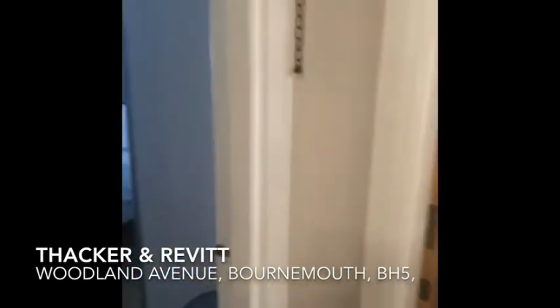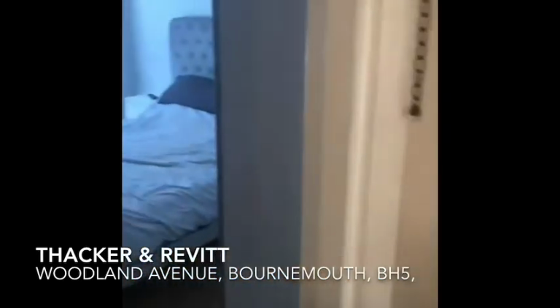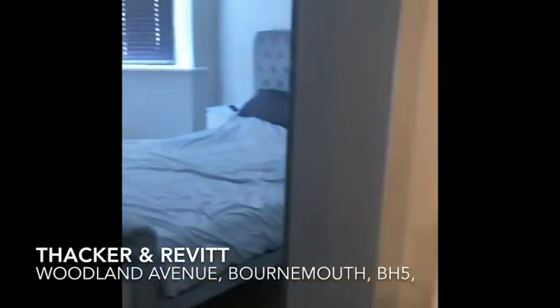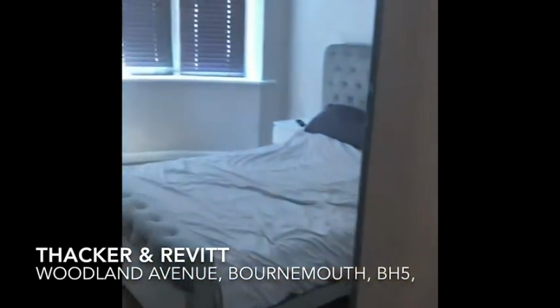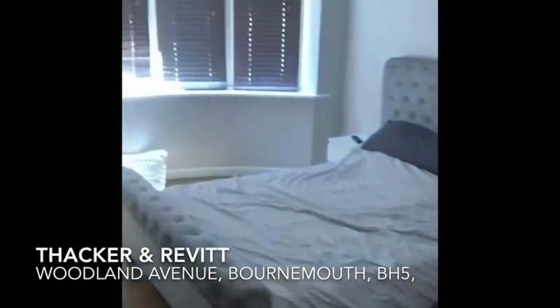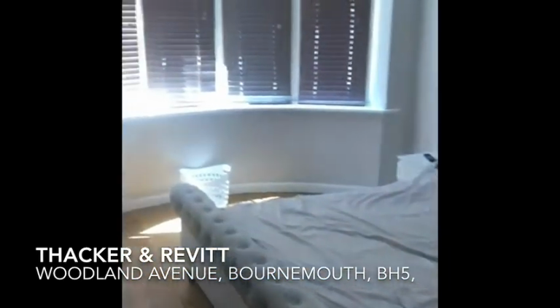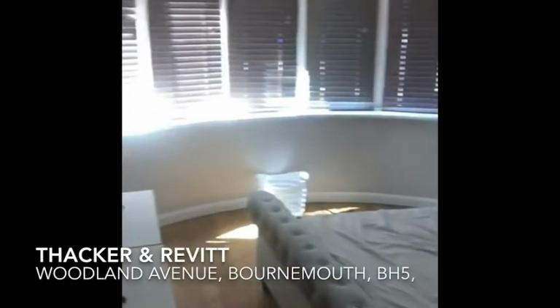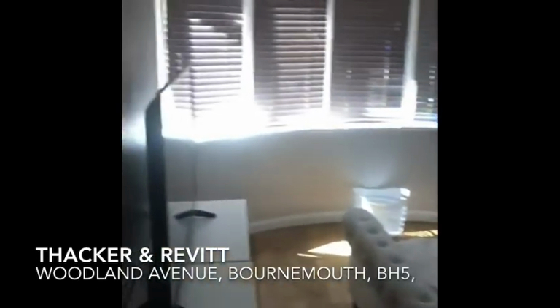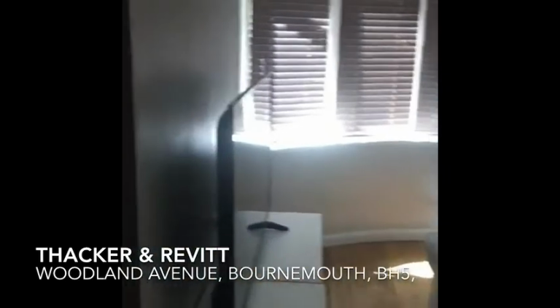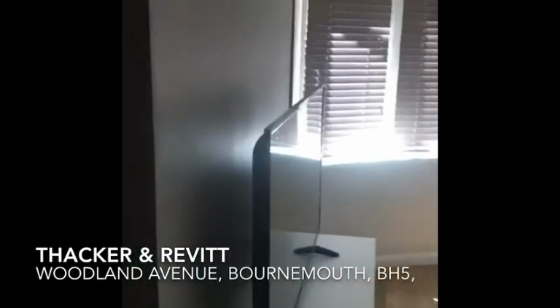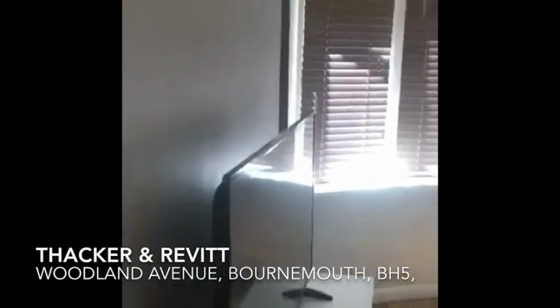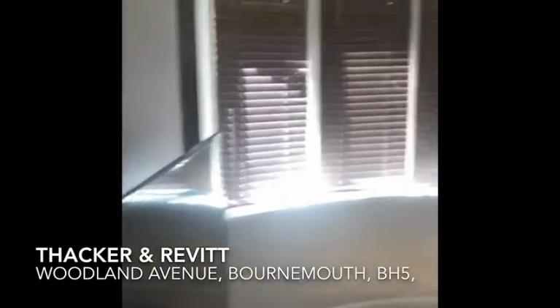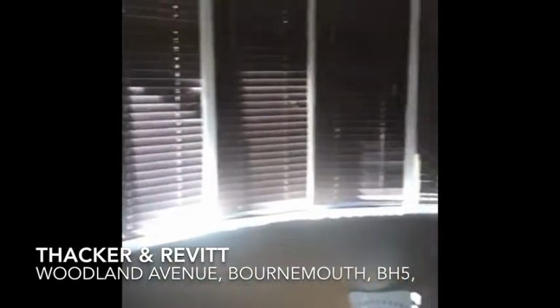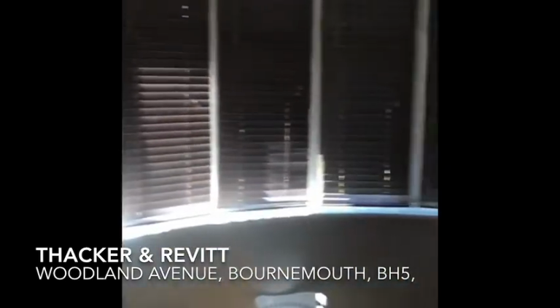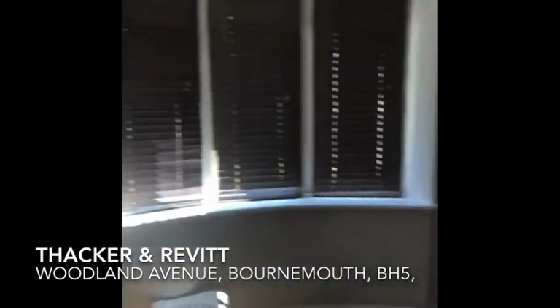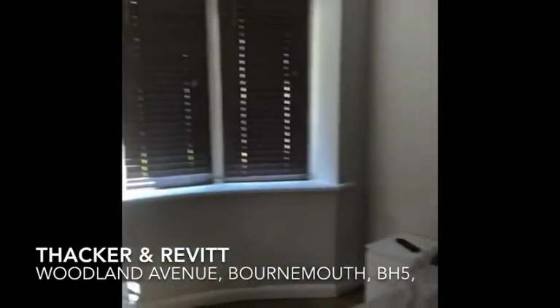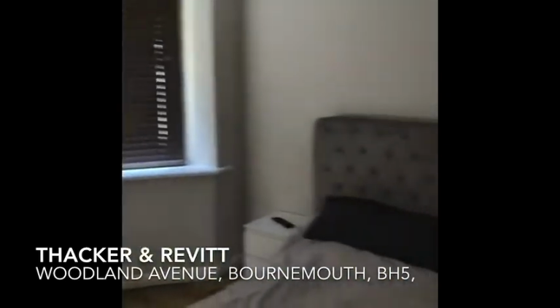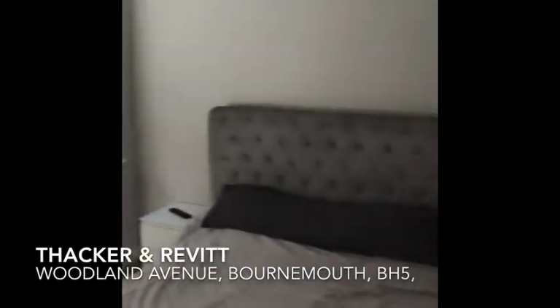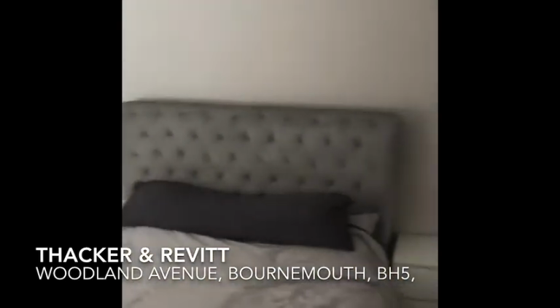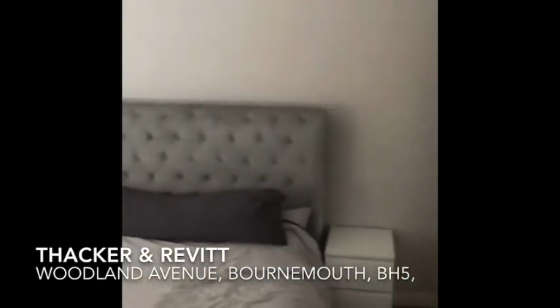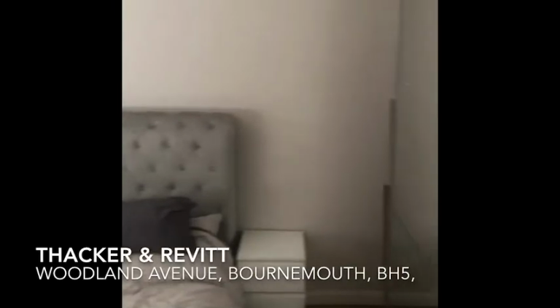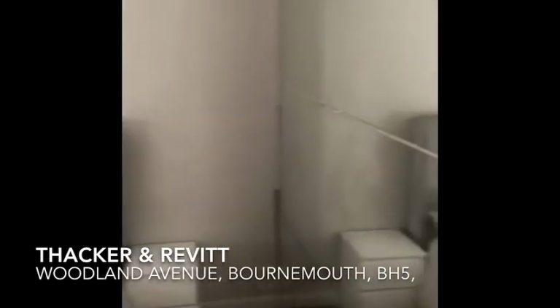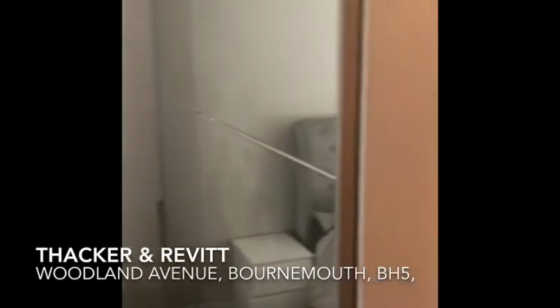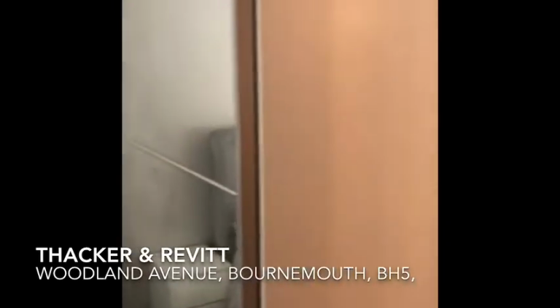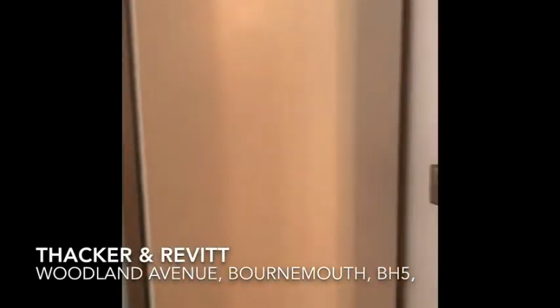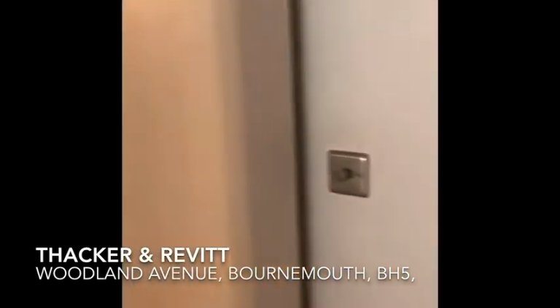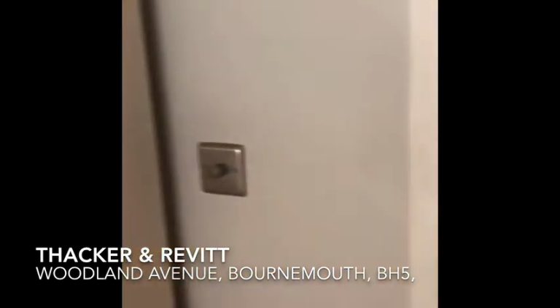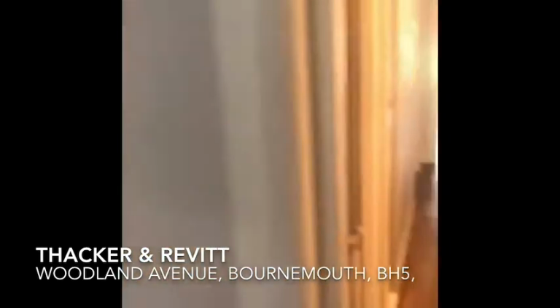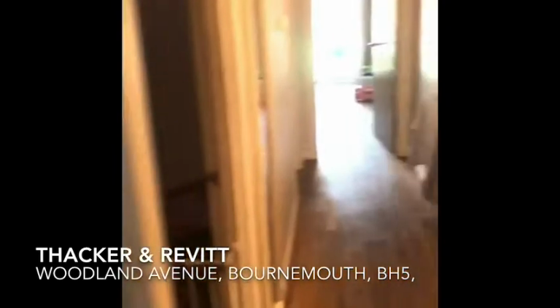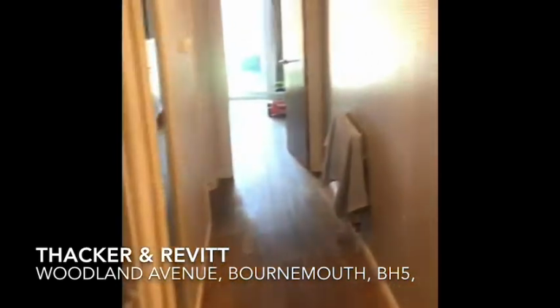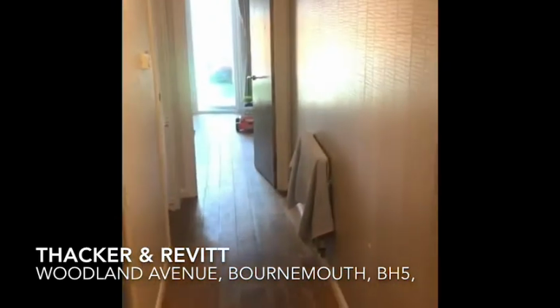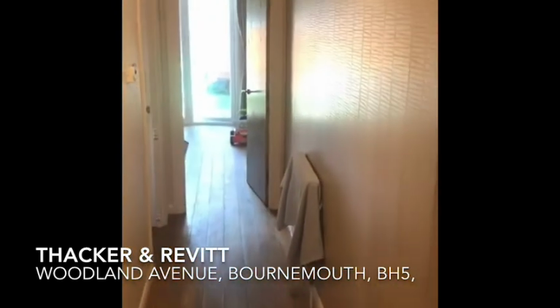This is your main double bedroom. It's a nice bay window. Blinds are all fitted. Space for a wardrobe. That's the view of the hall.